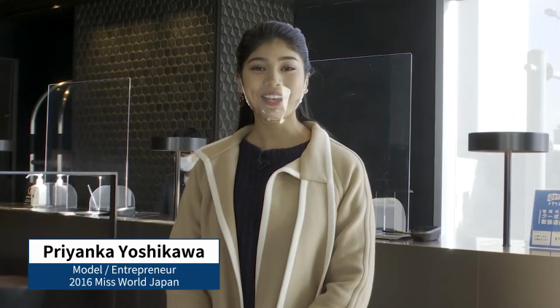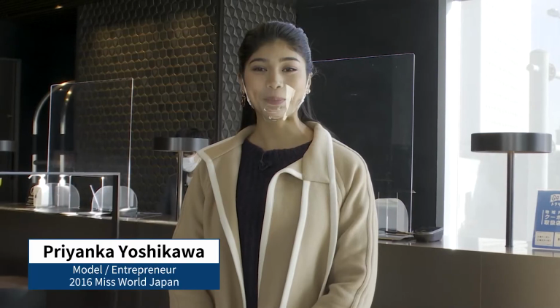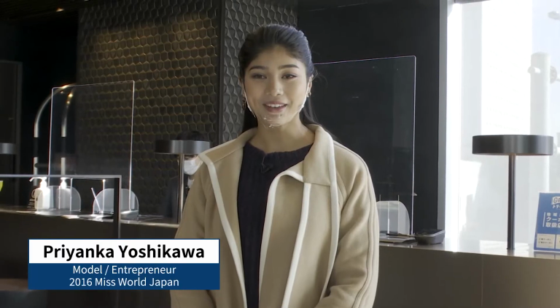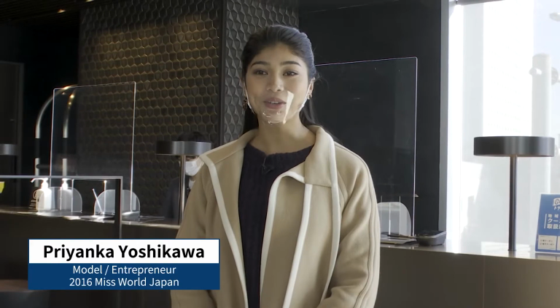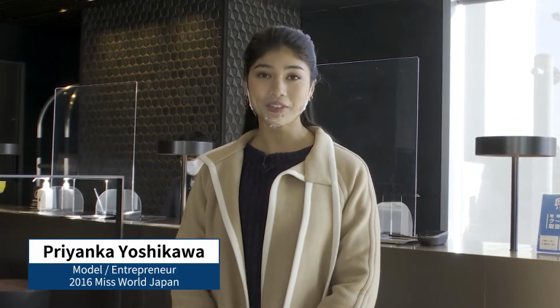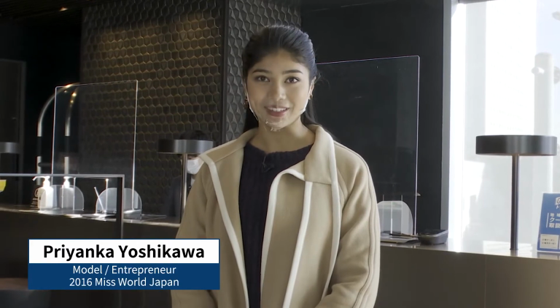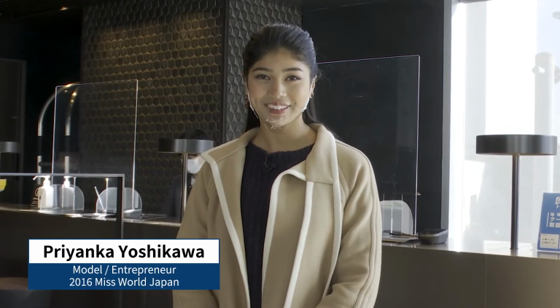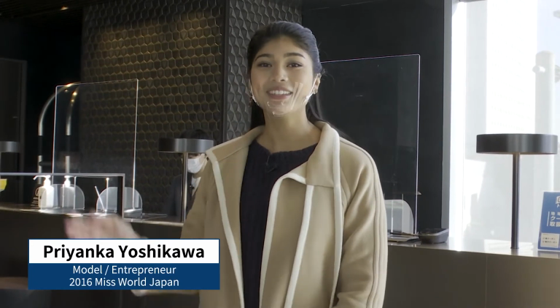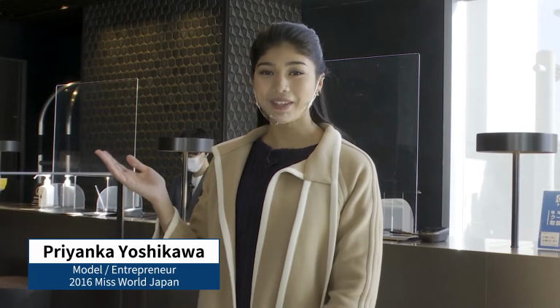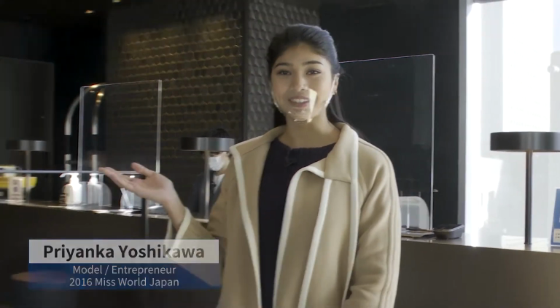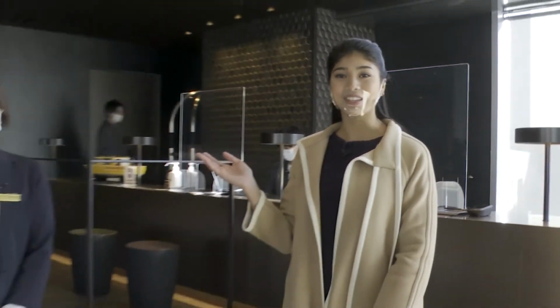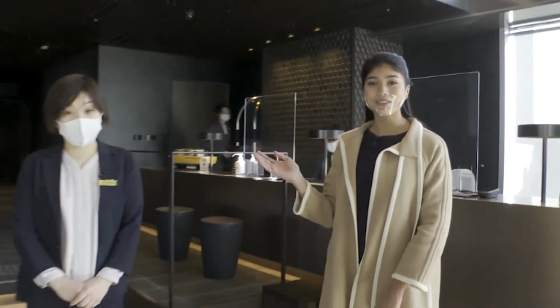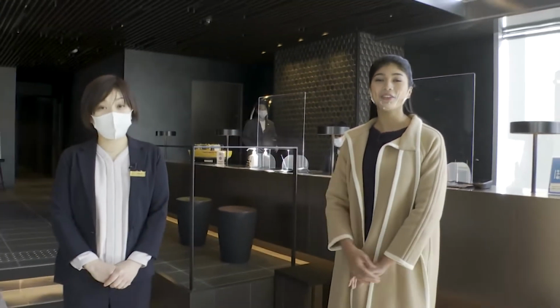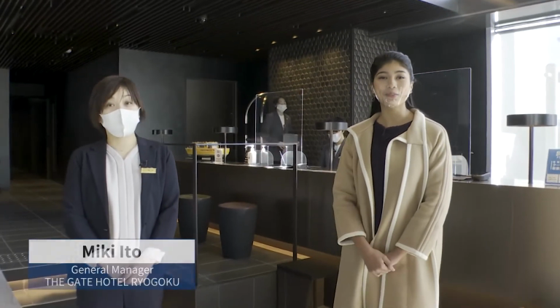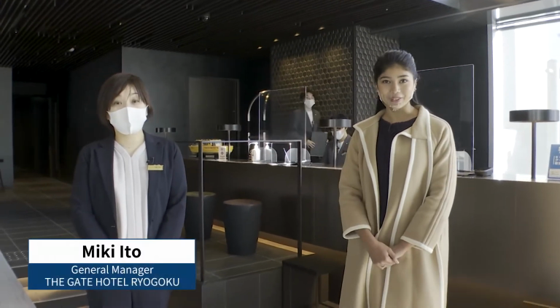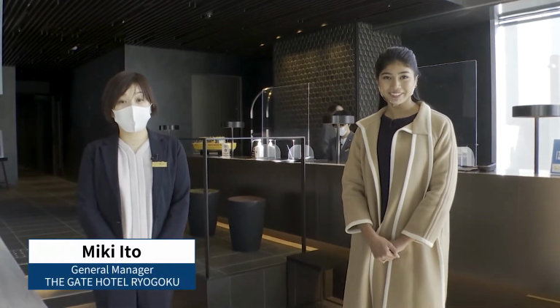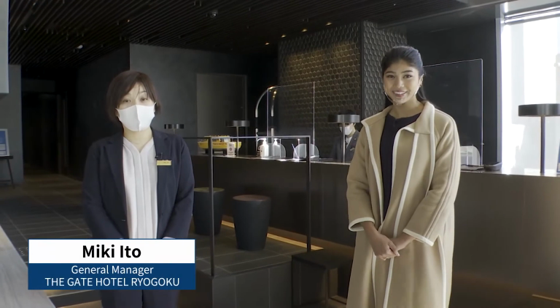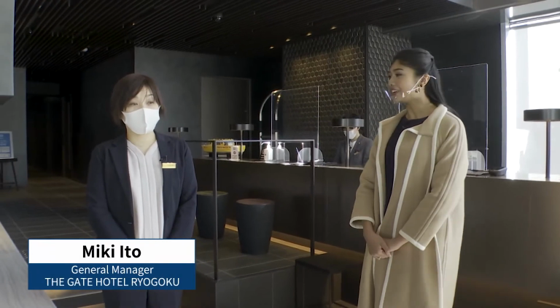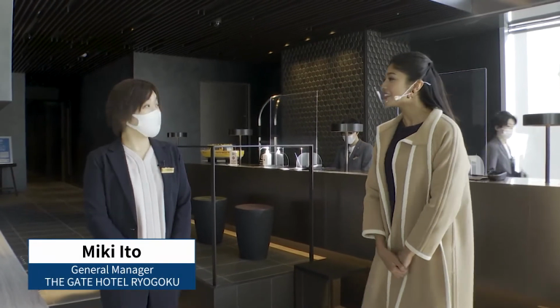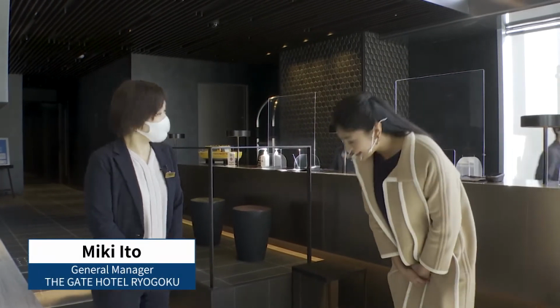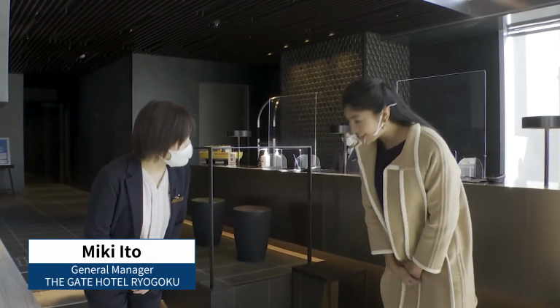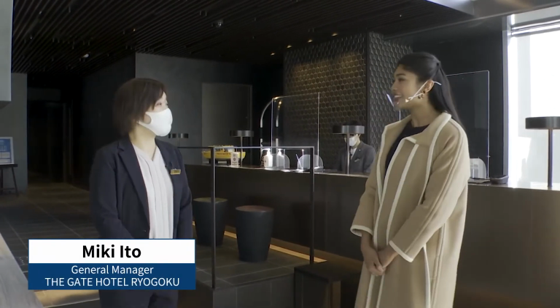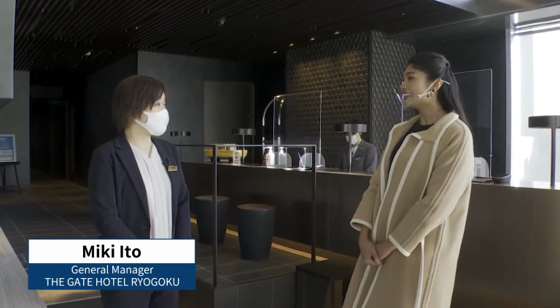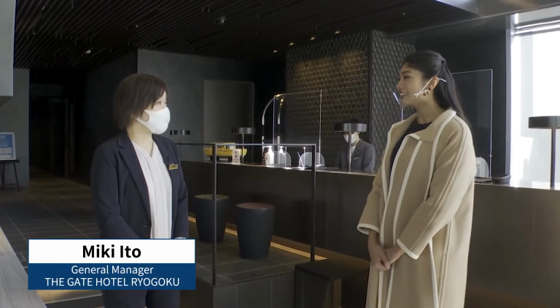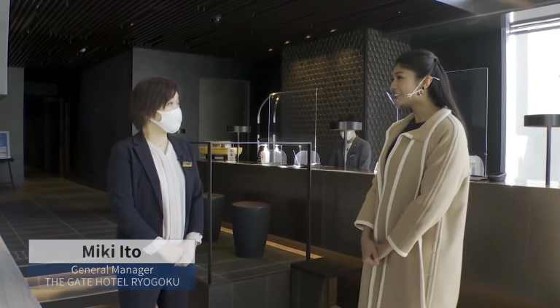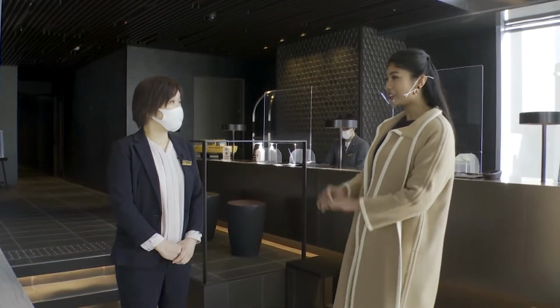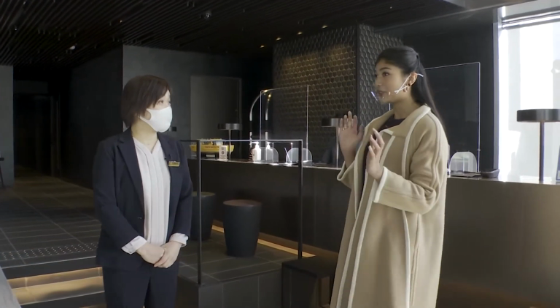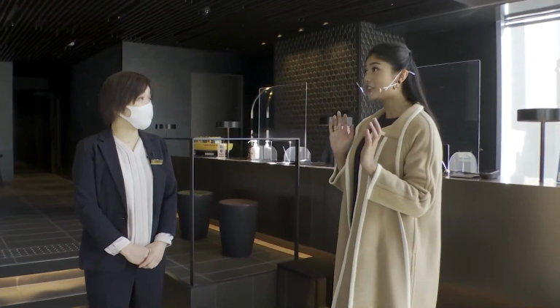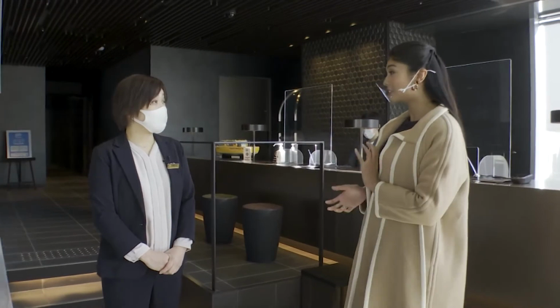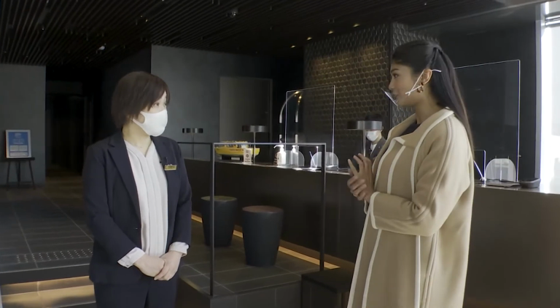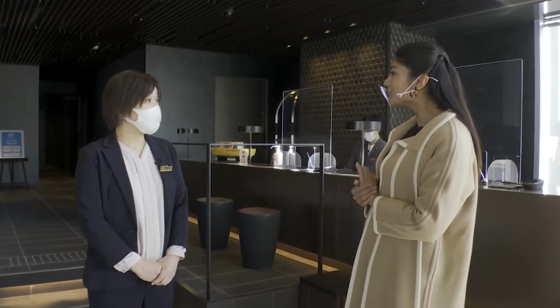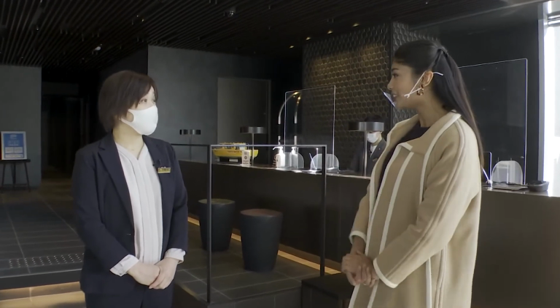Today we're at a place called Ryogoku River Center. This is Miki Ito of the Gate Hotel Ryogoku by Hulik. Would you tell us about some of the hotel's features?